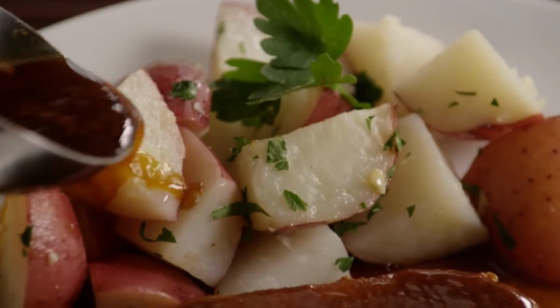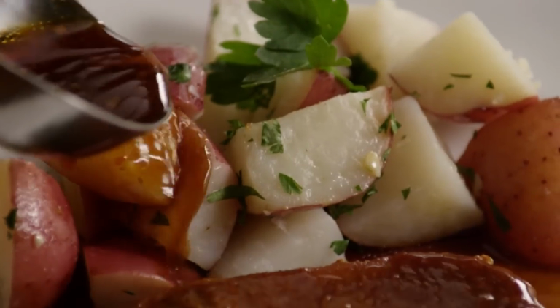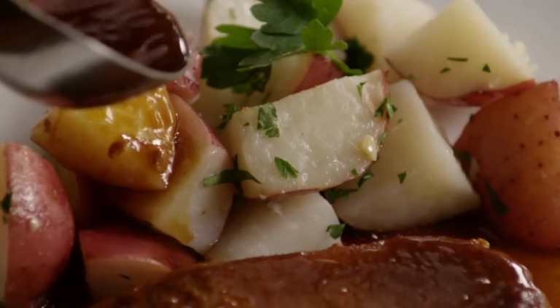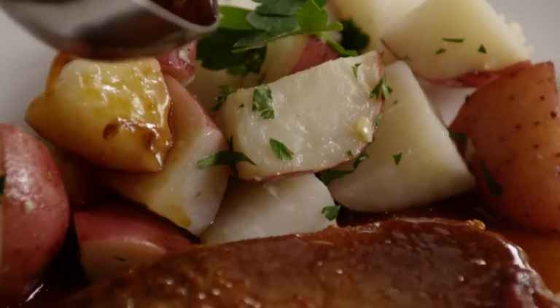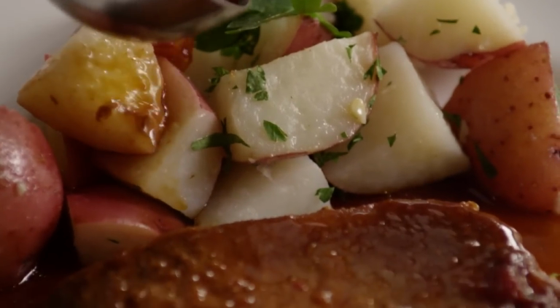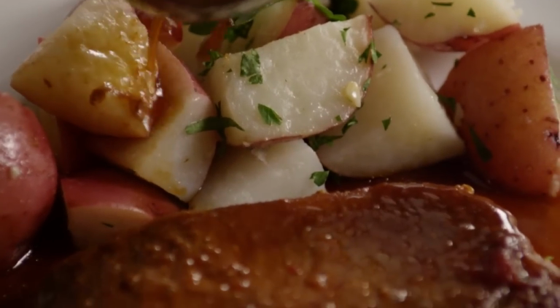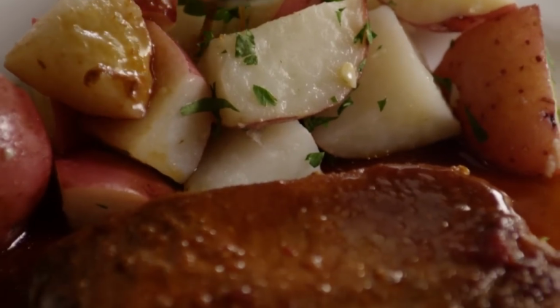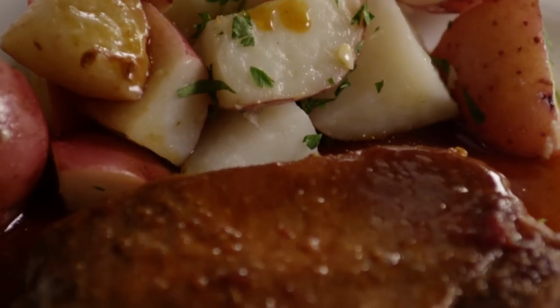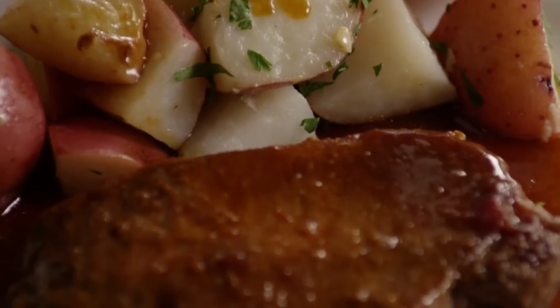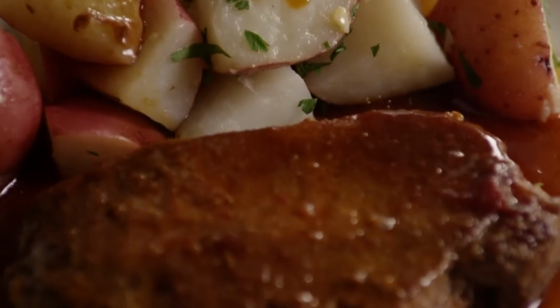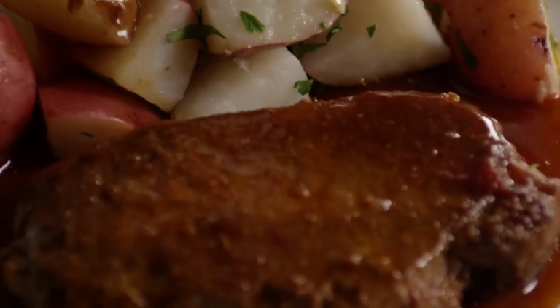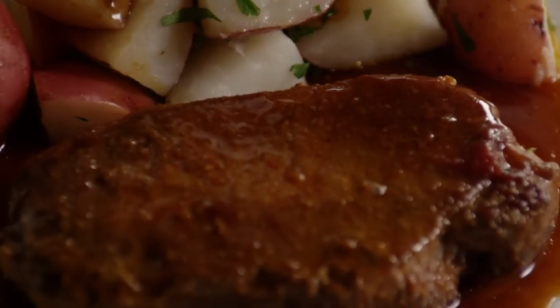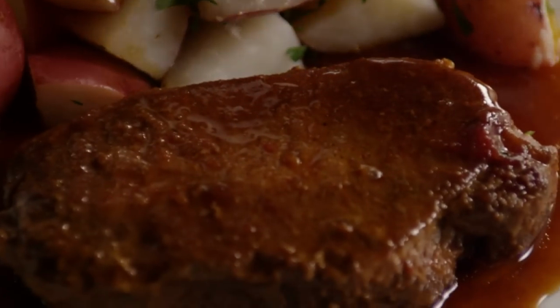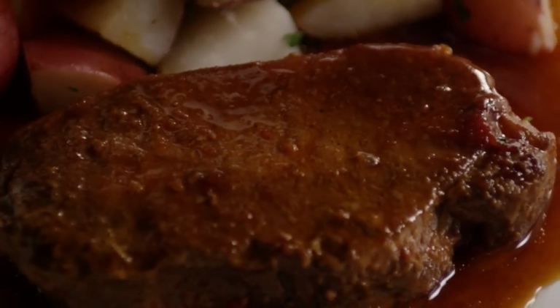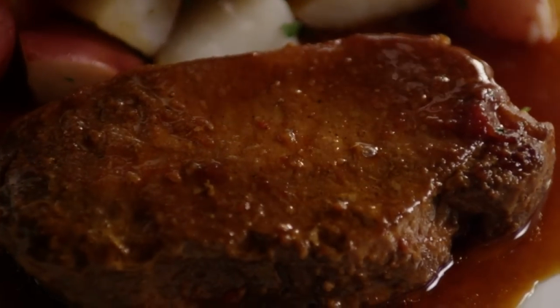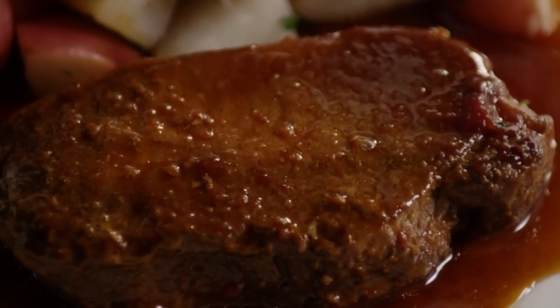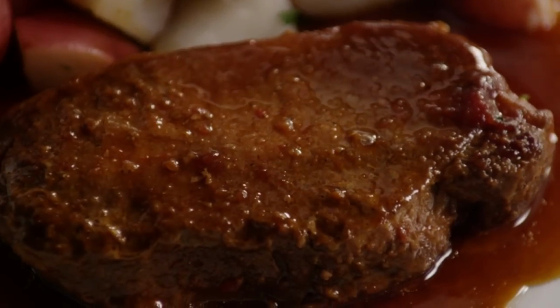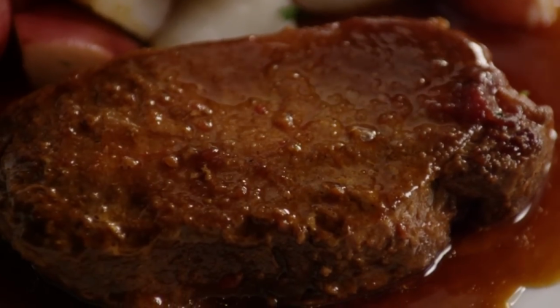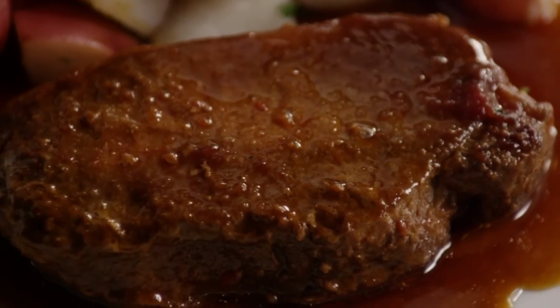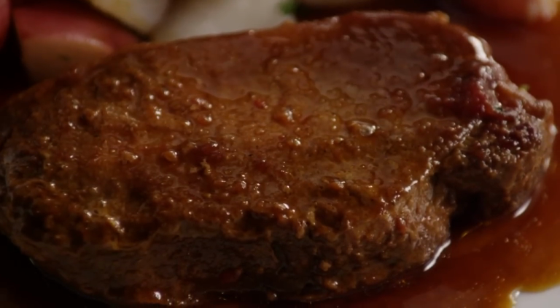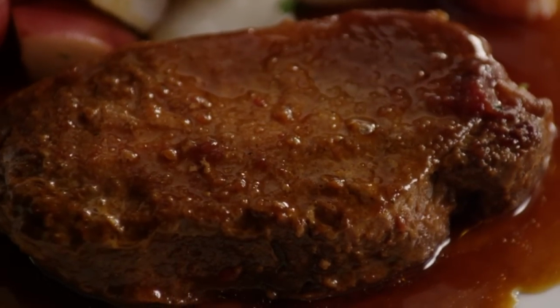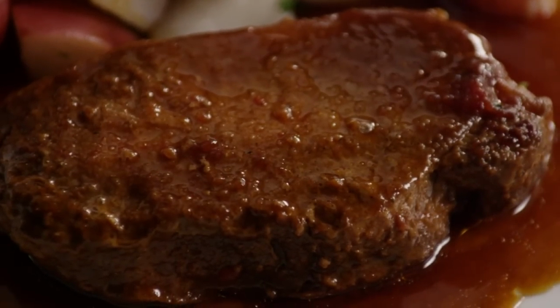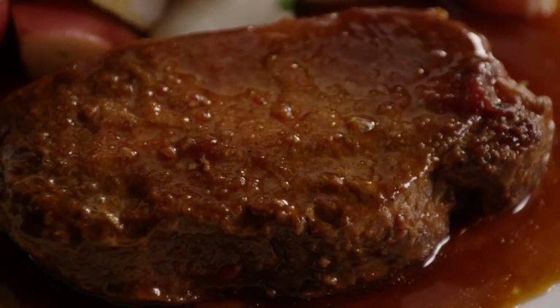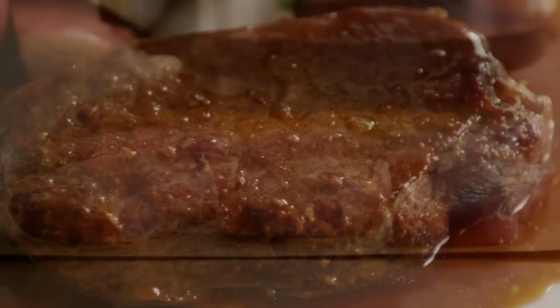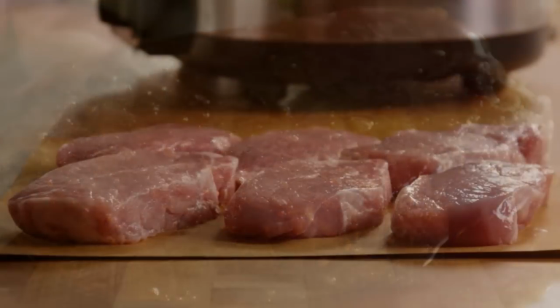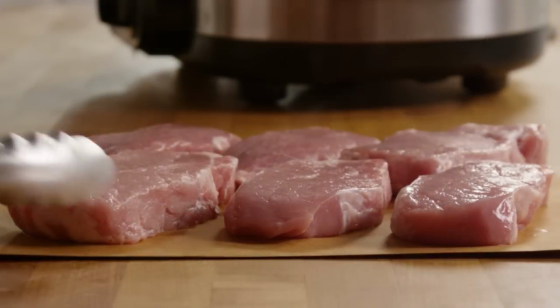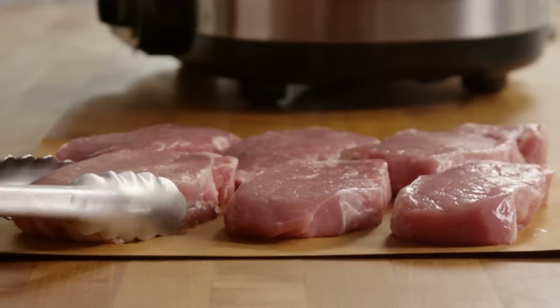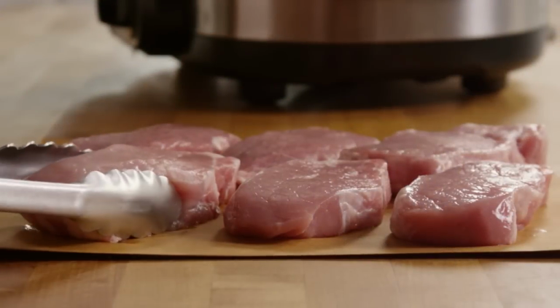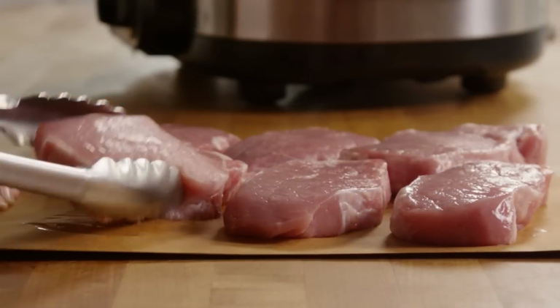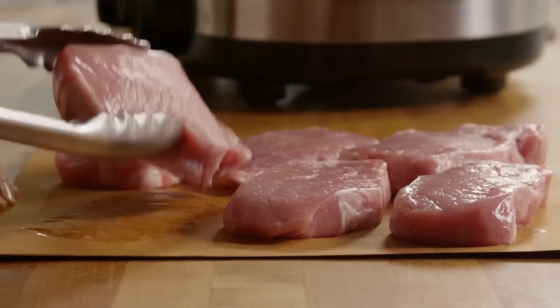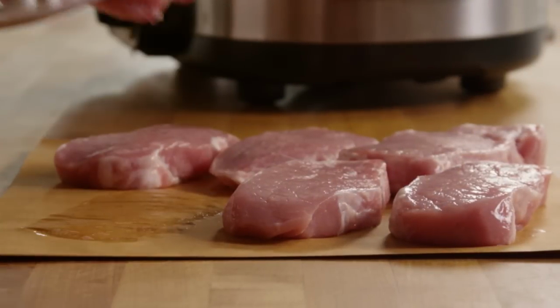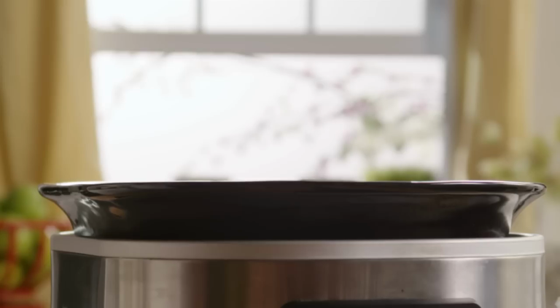One All Recipes member commented that this recipe for pork chops for the slow cooker makes the best pork chops that I have ever had that aren't fried. First, place six boneless pork chops in your slow cooker.